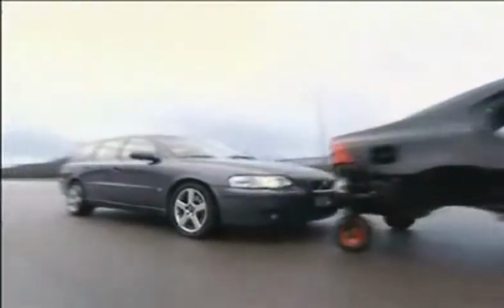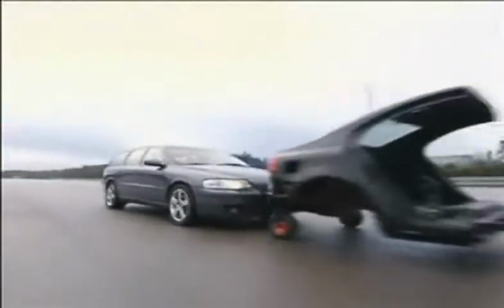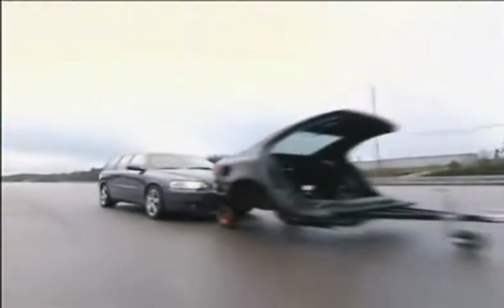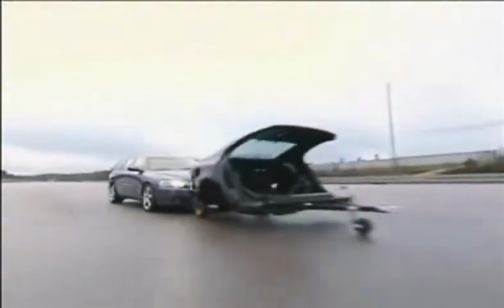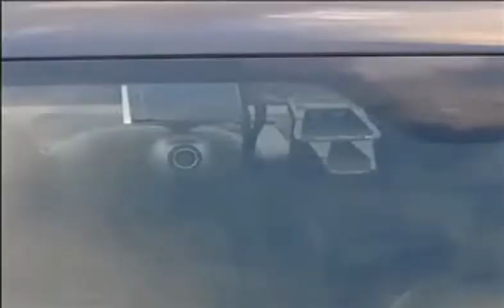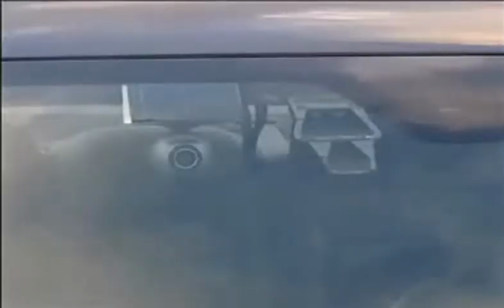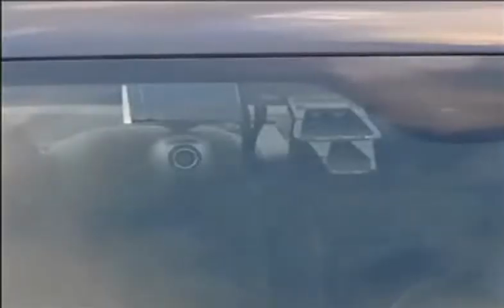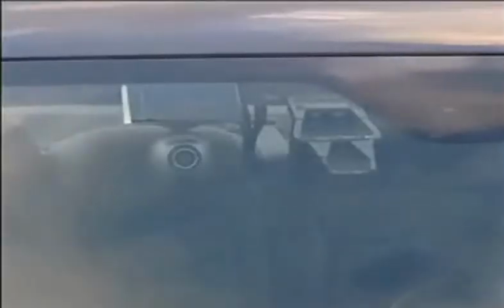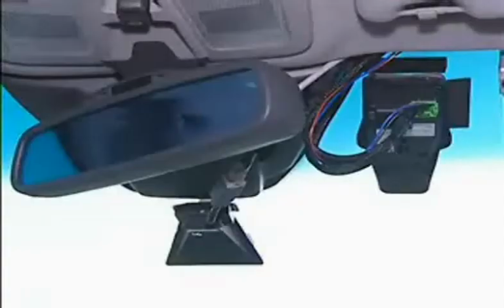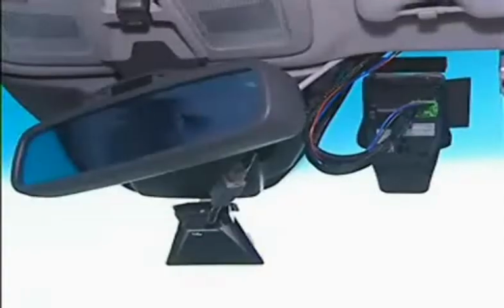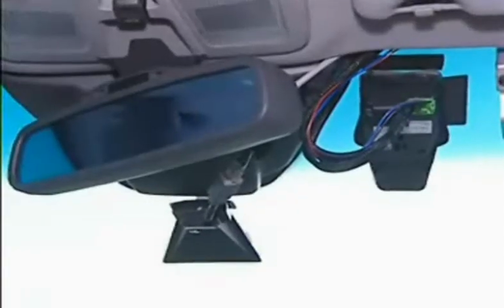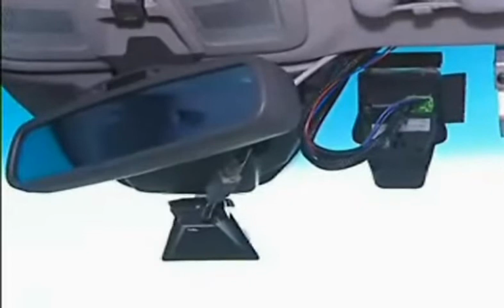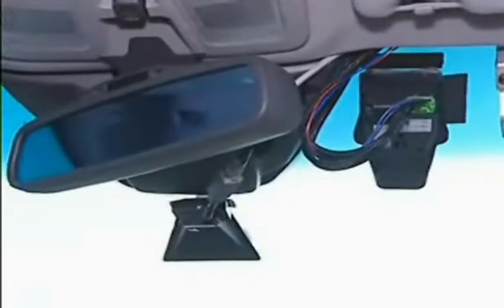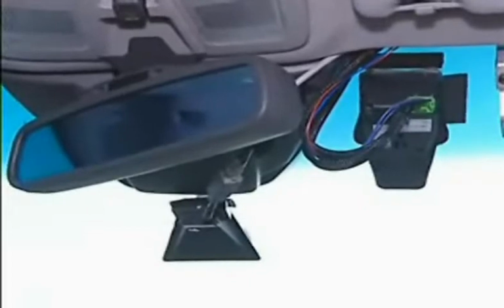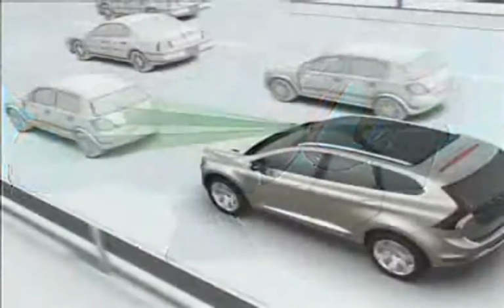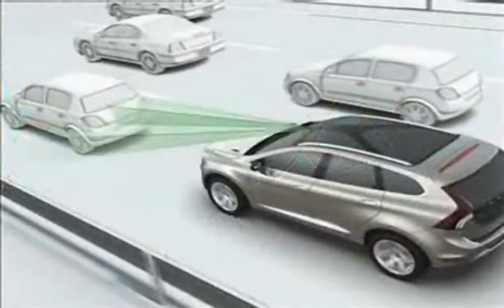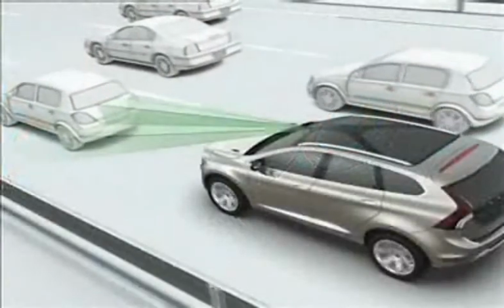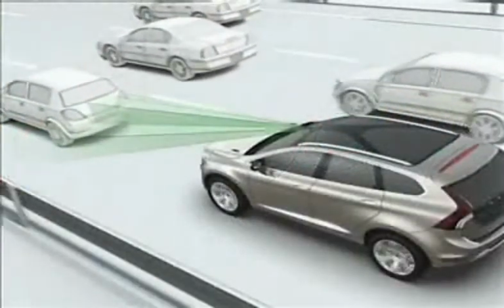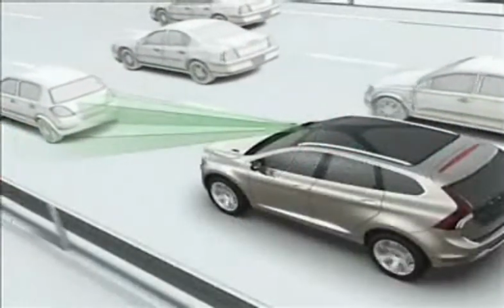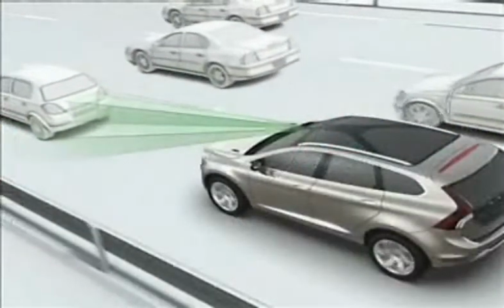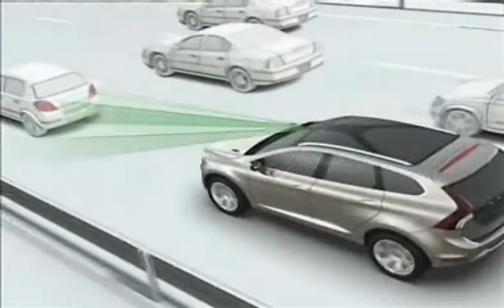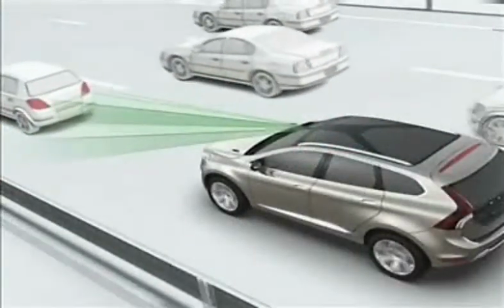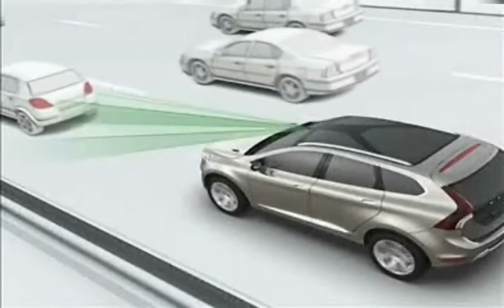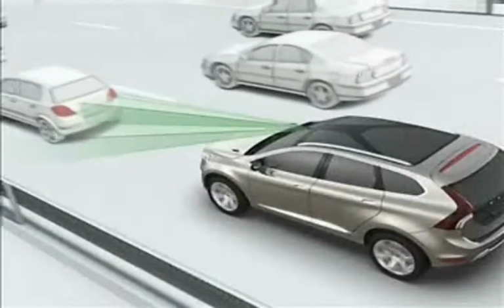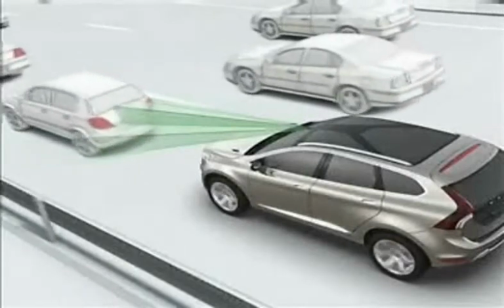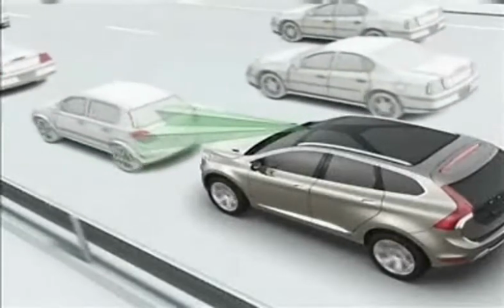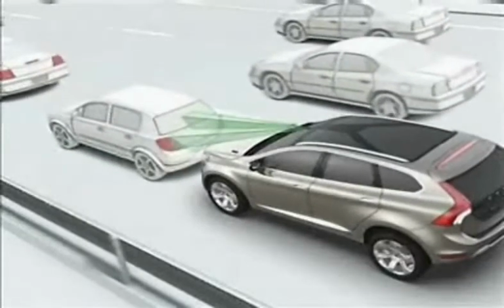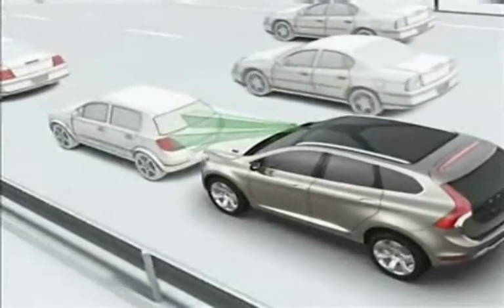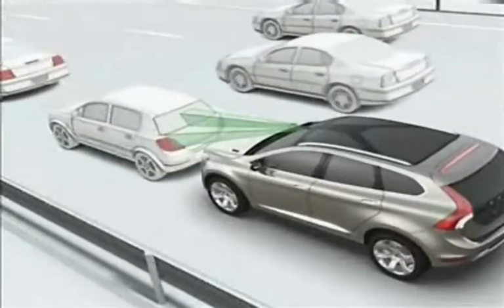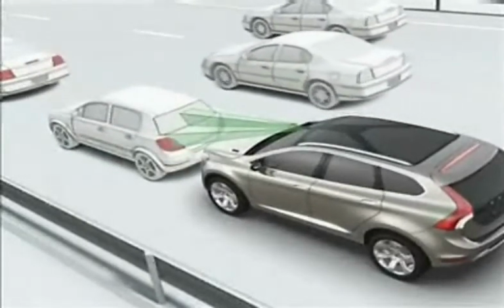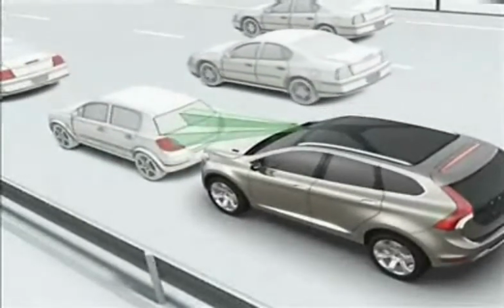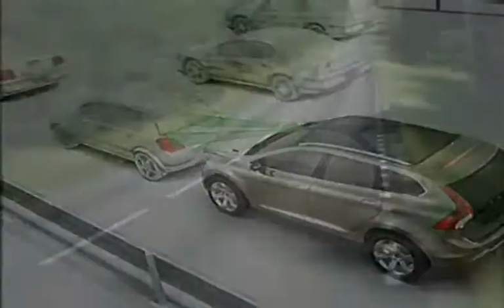Collision Warning with Auto Brake uses both radar and a camera to detect vehicles in front of the car. The long-range radar reaches 150 m in front of the car, while the camera range is 55 m. Distance Alert provides a similar warning to the driver, but is activated via a button.